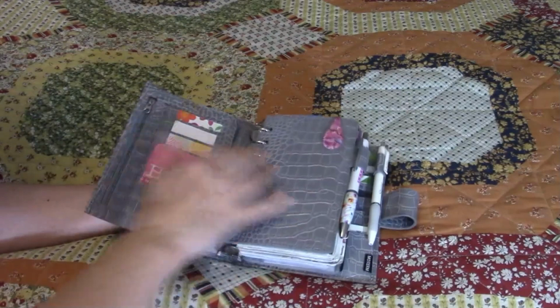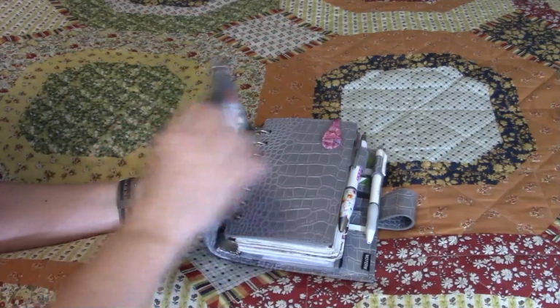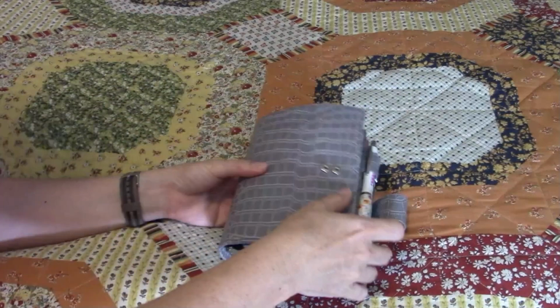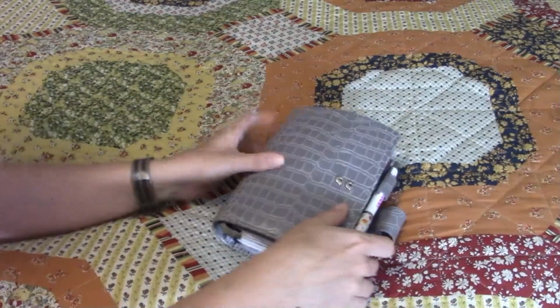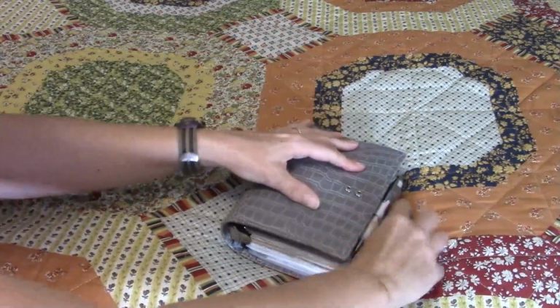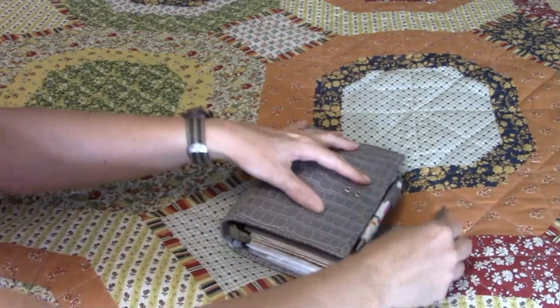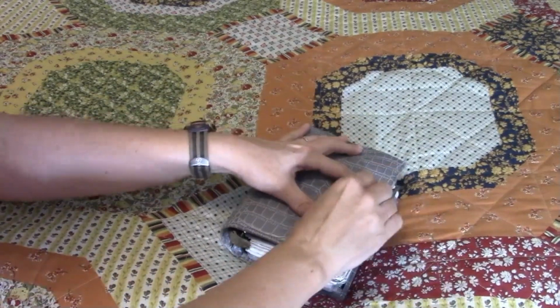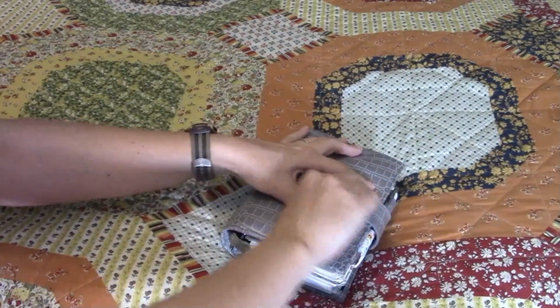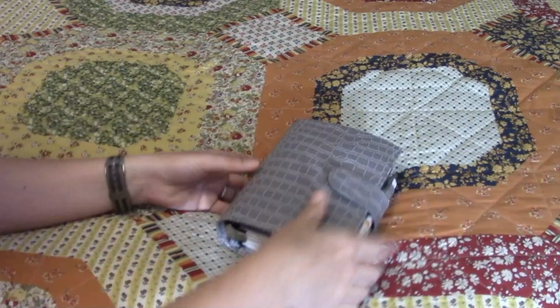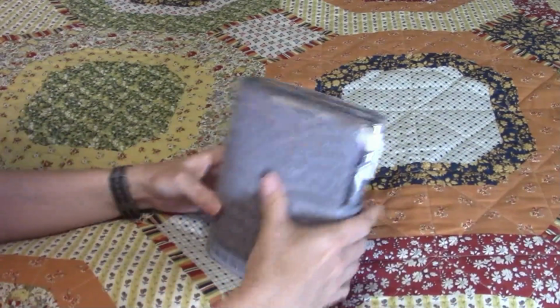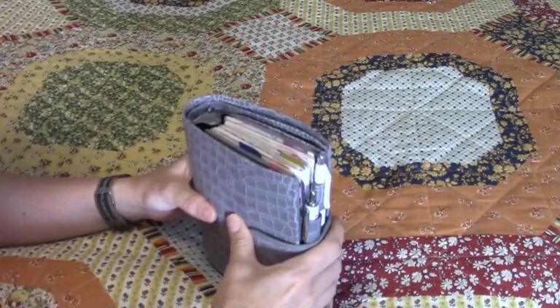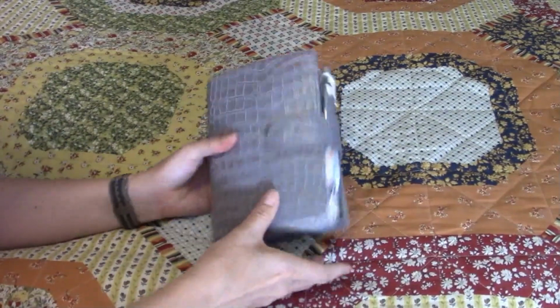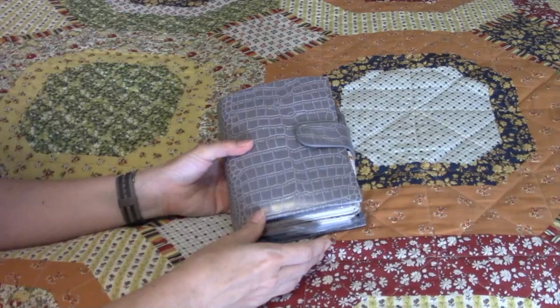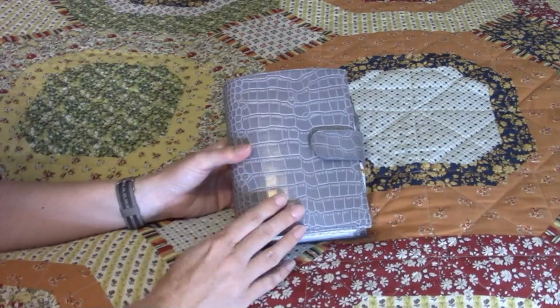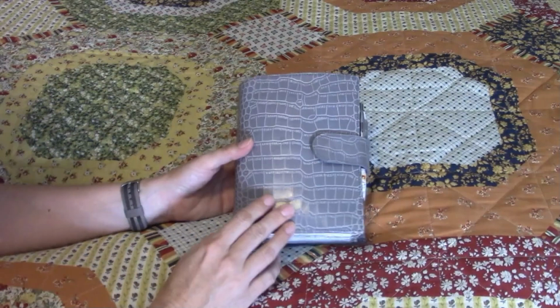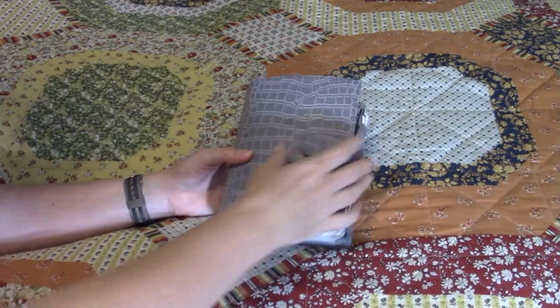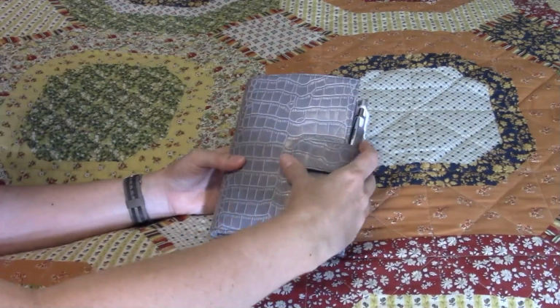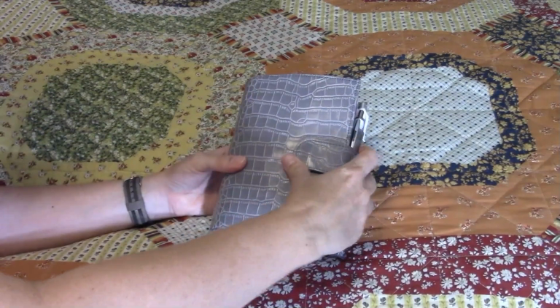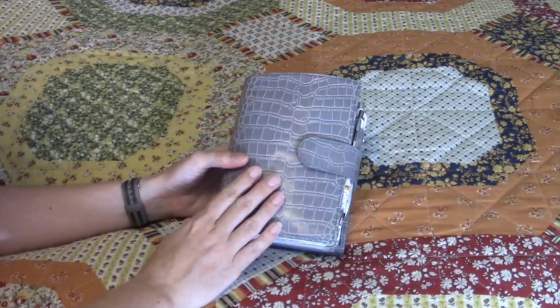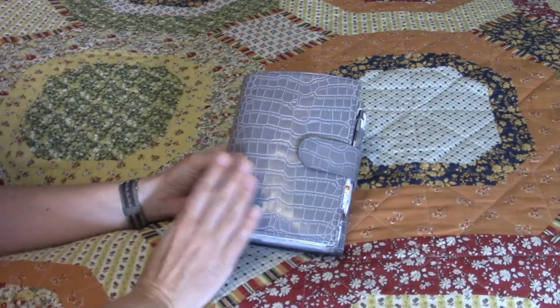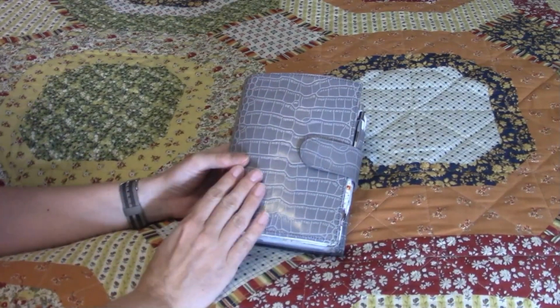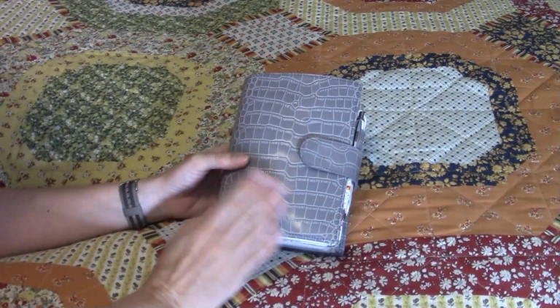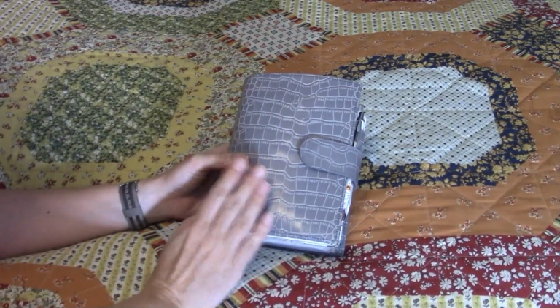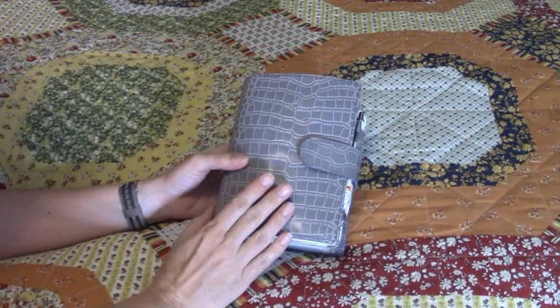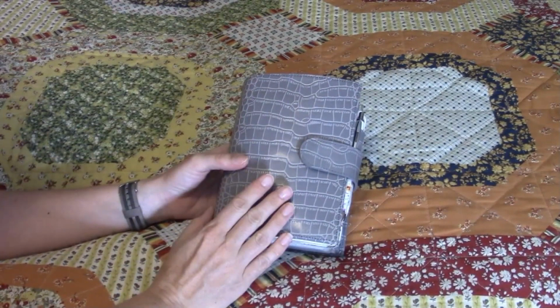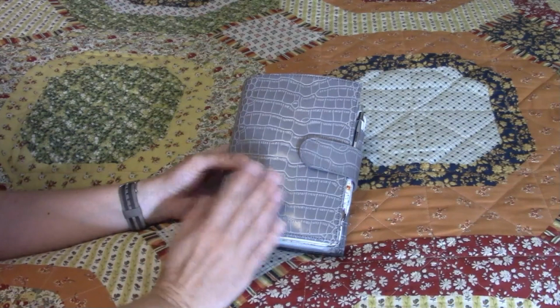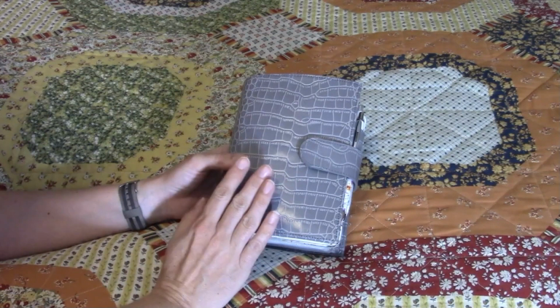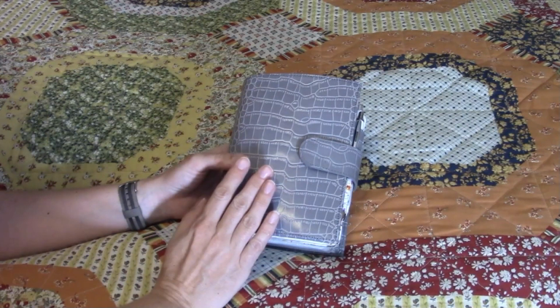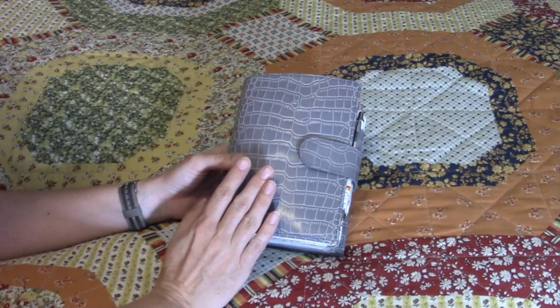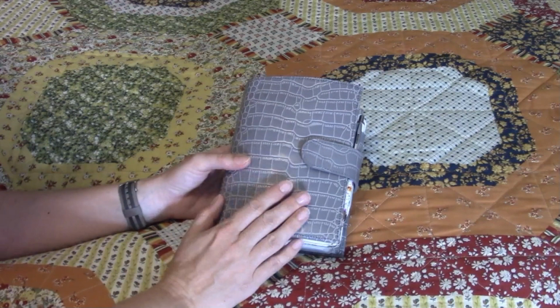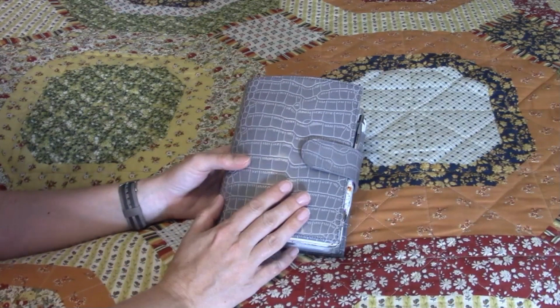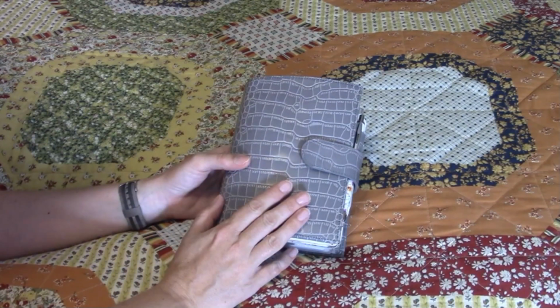So this is my current planner setup for July slash One Book July. Next month I will go through my homeschool section in more detail on next month's tour. Have a blessed day.